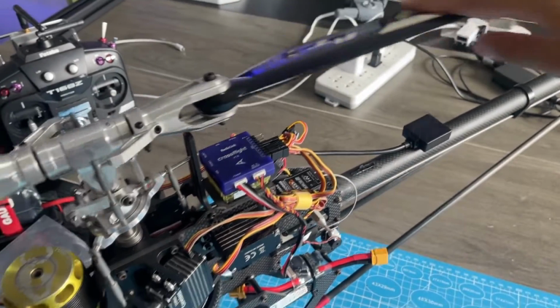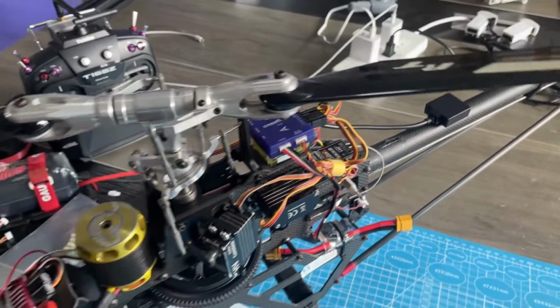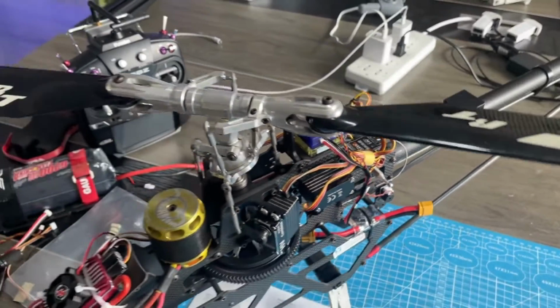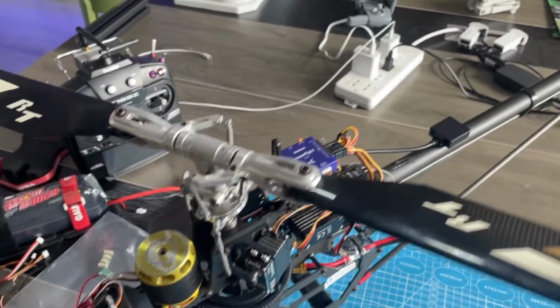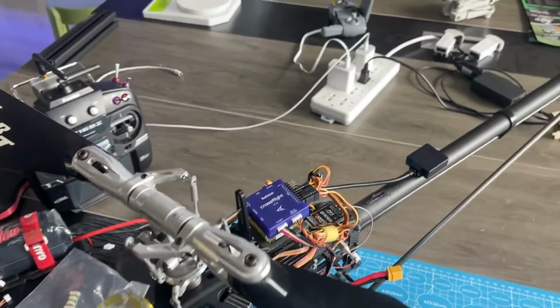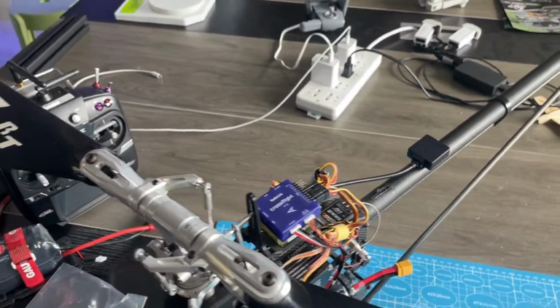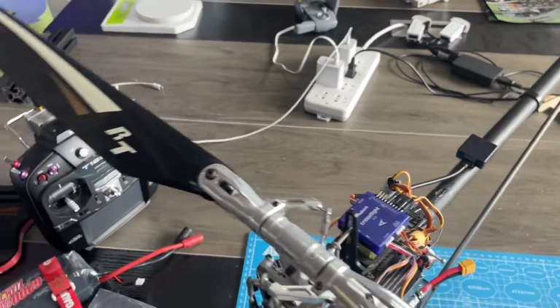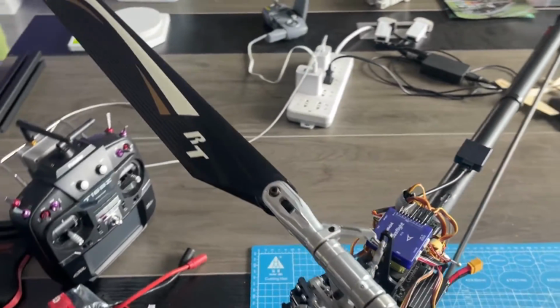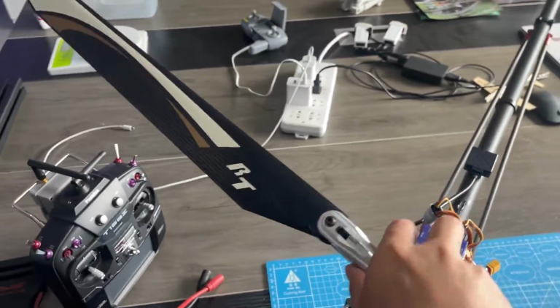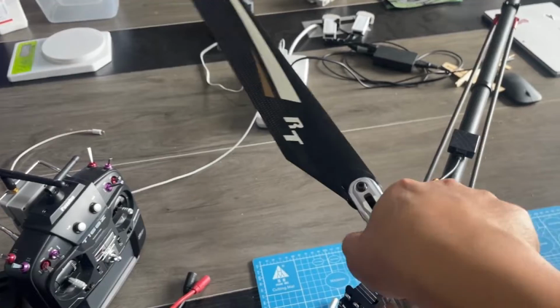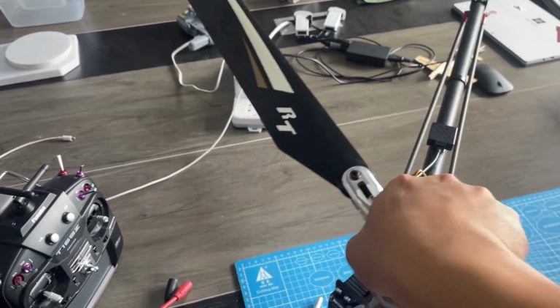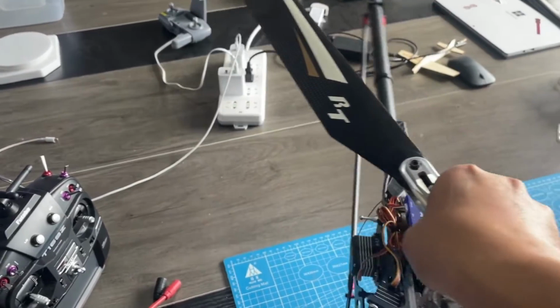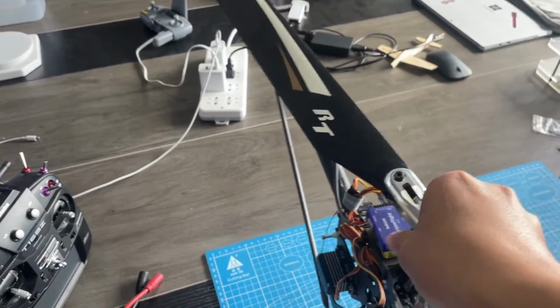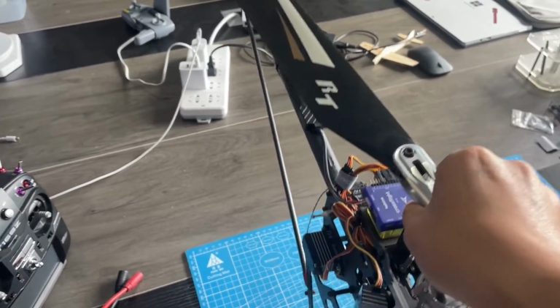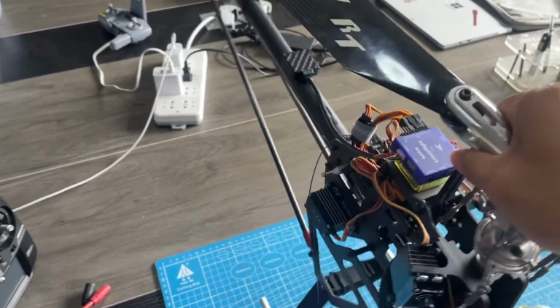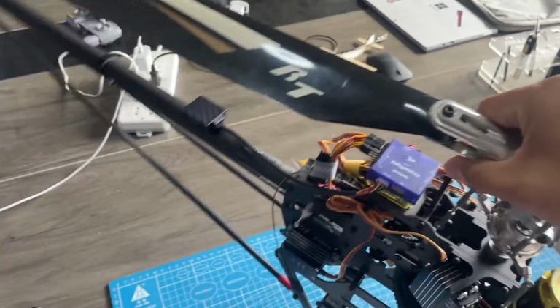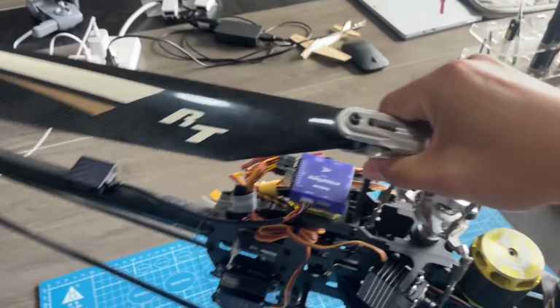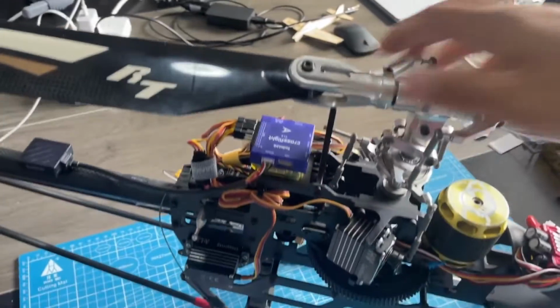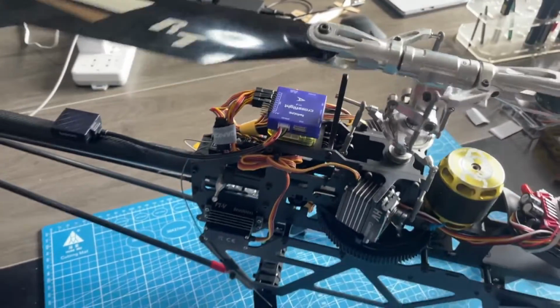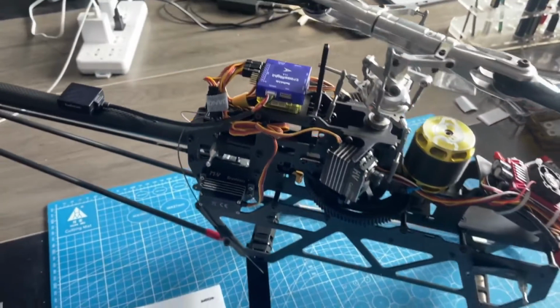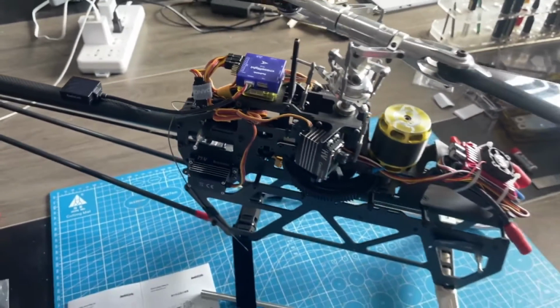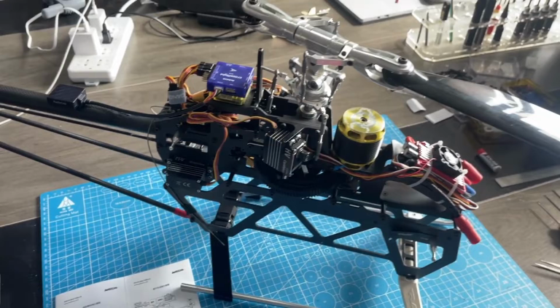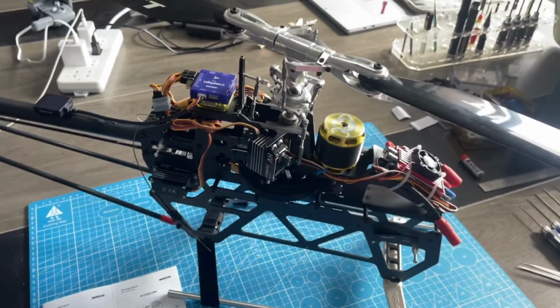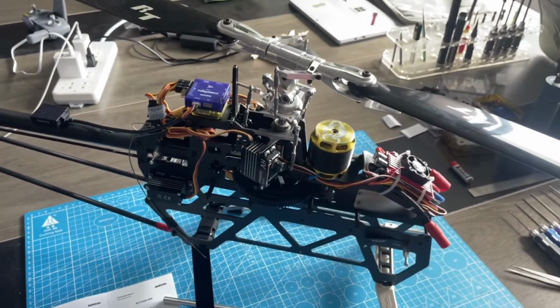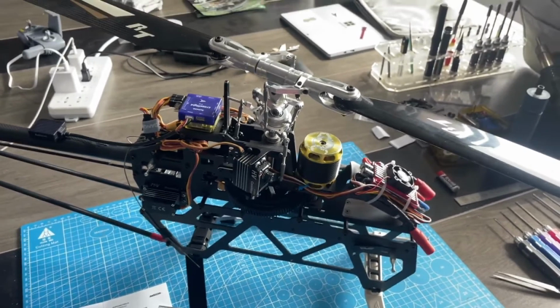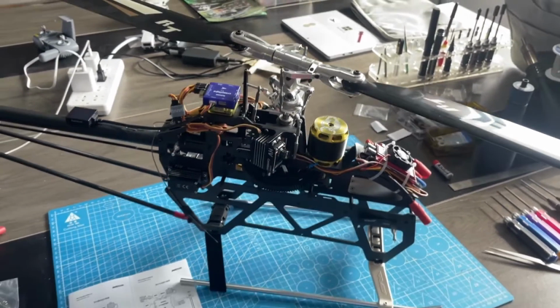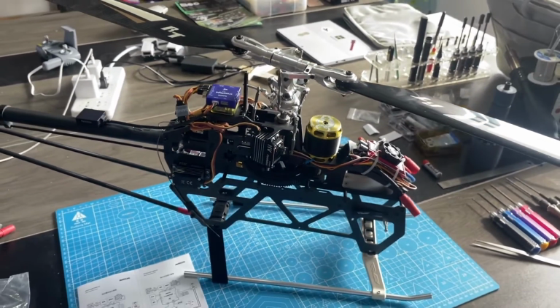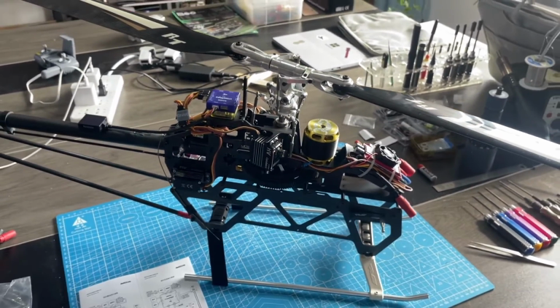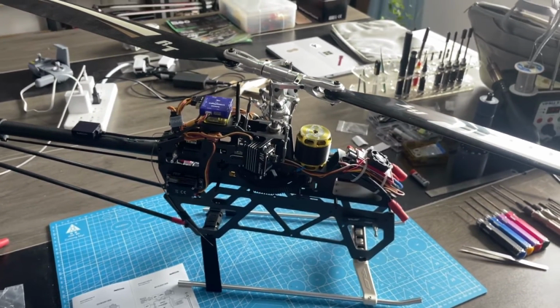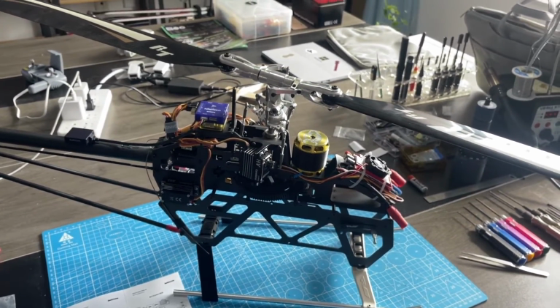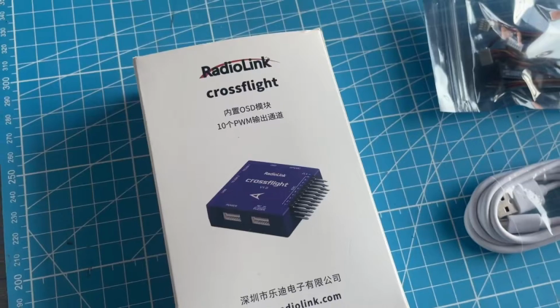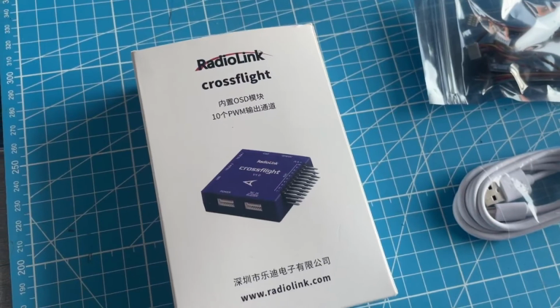For the current power supply, connect a small battery to the power module to supply power to Cross-Flight. The ESC is at the front — connect a big battery to it to provide the main power.